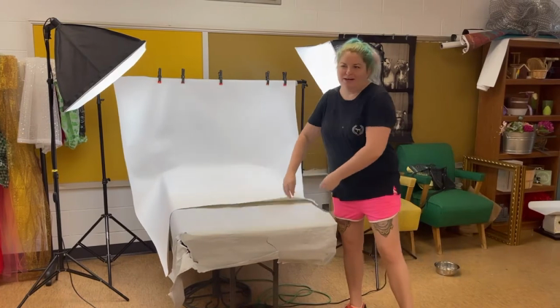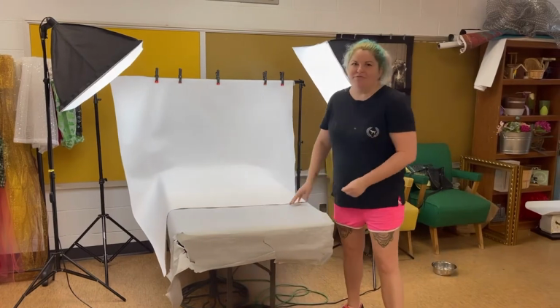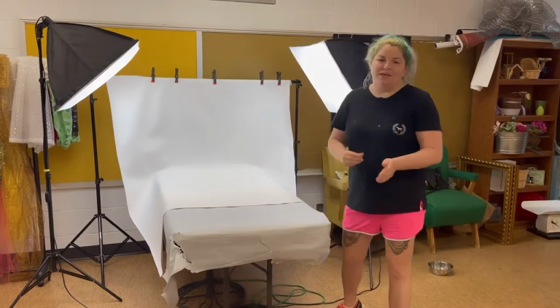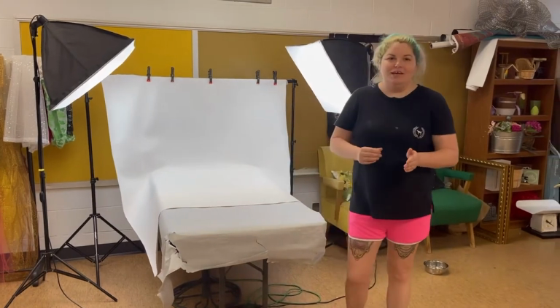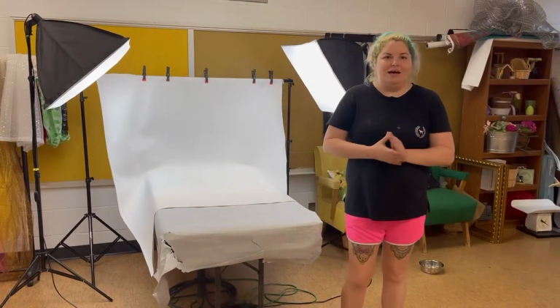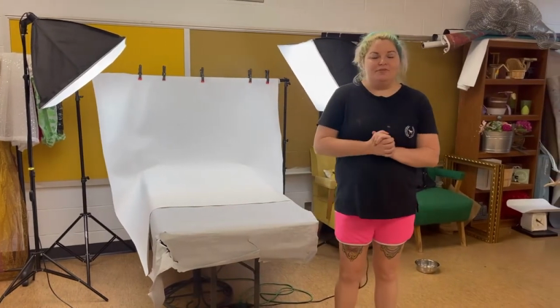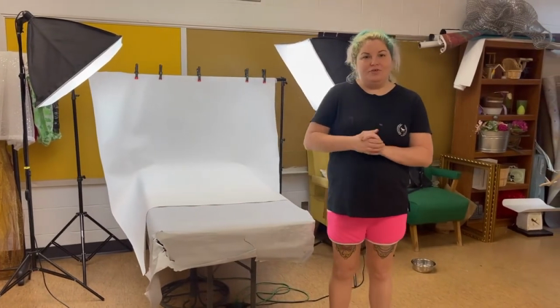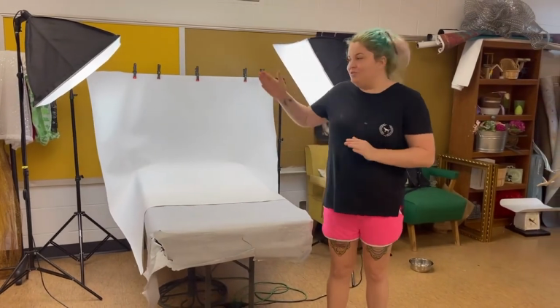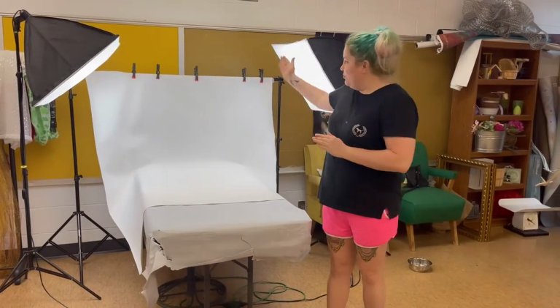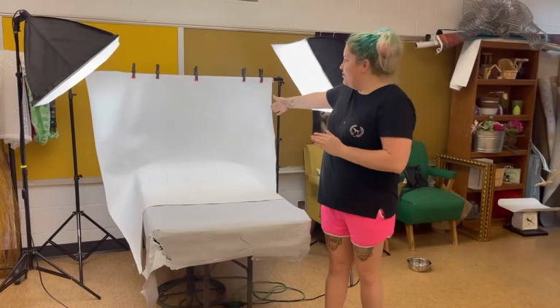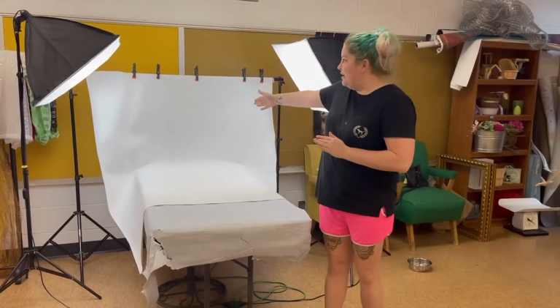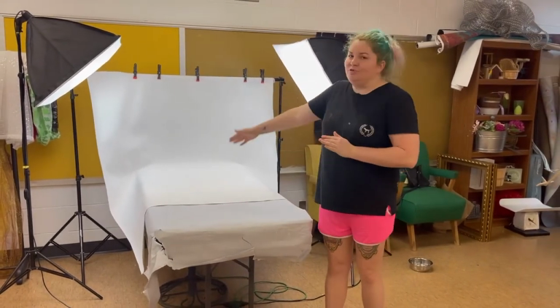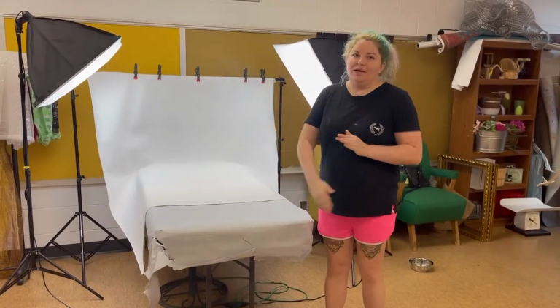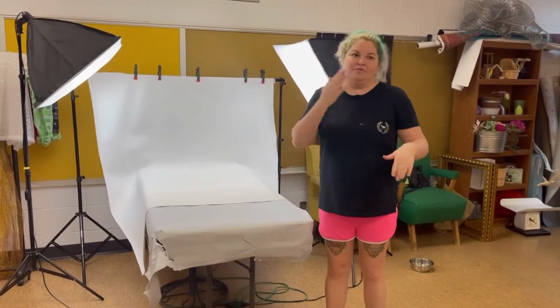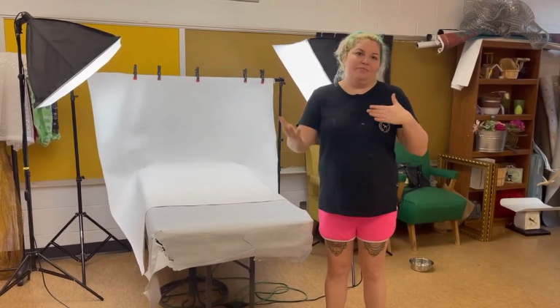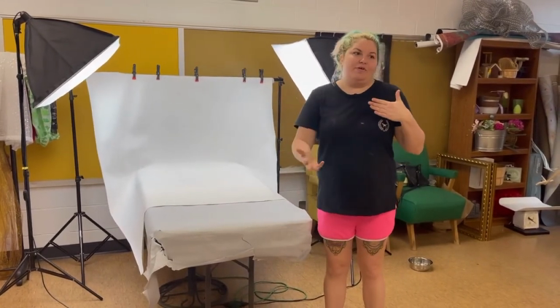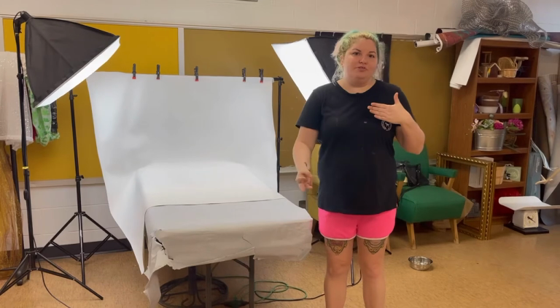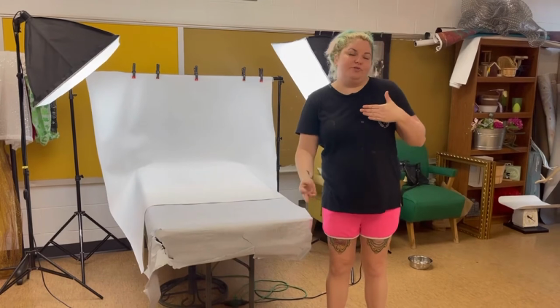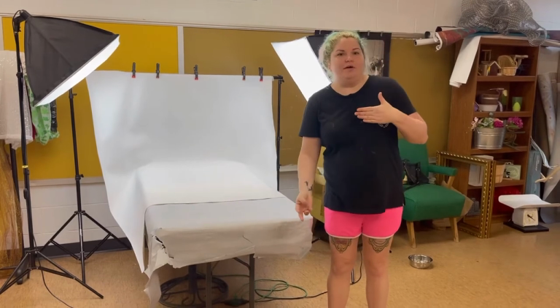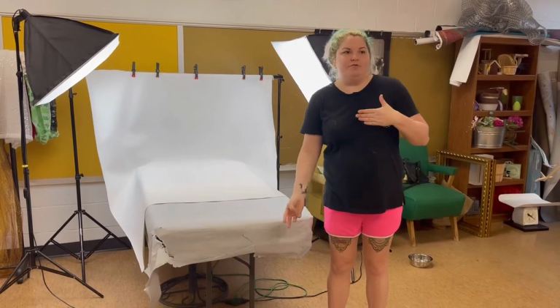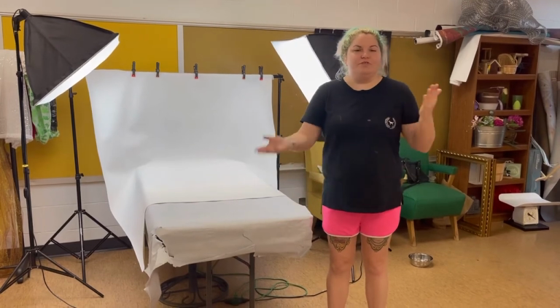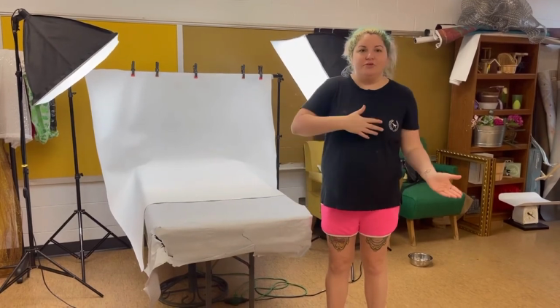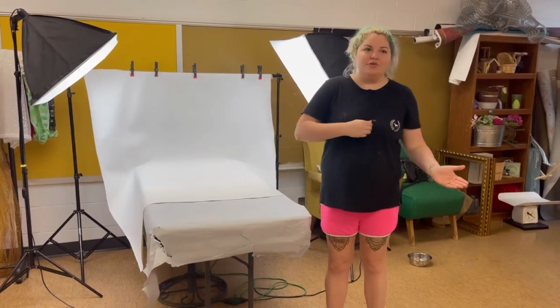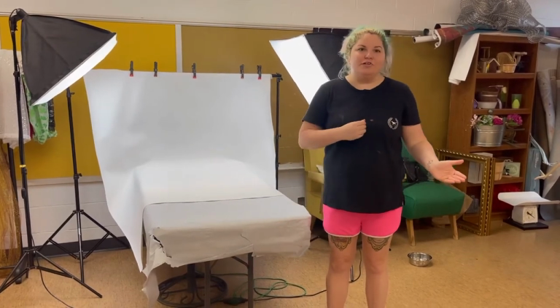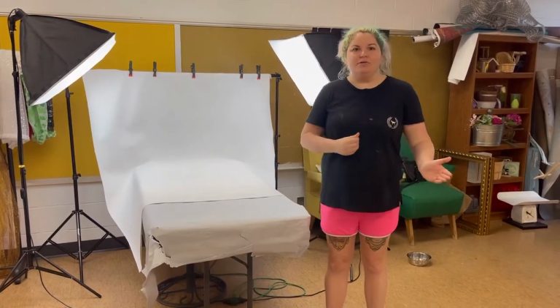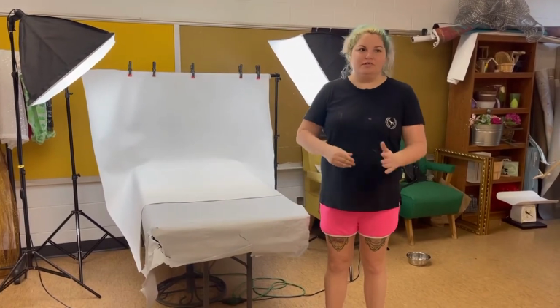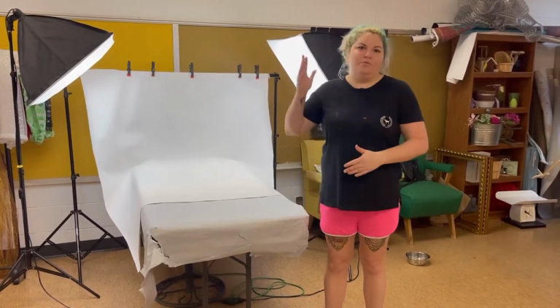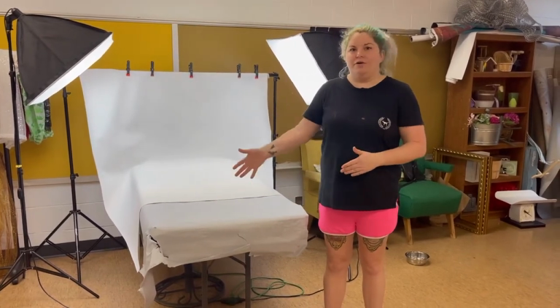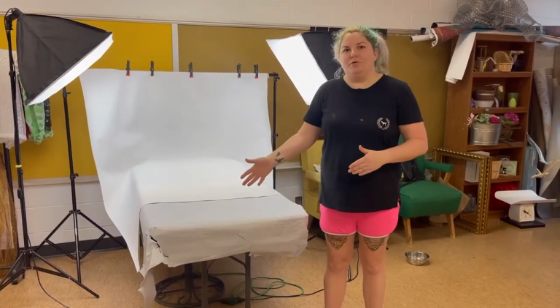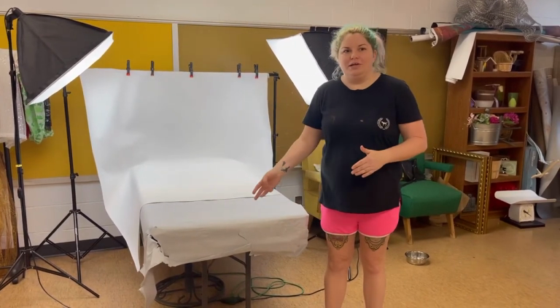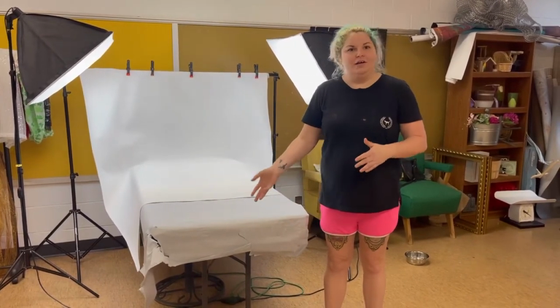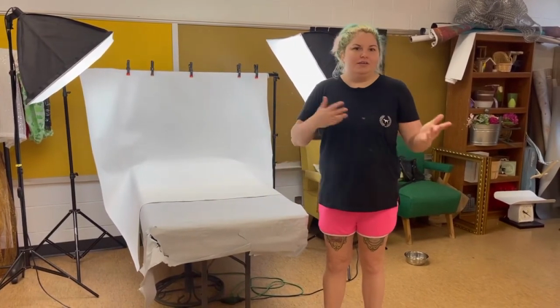There are different things you can incorporate in your background. You want to have different background options to have new, refreshing photos for the dogs — maybe the plain white just isn't working.